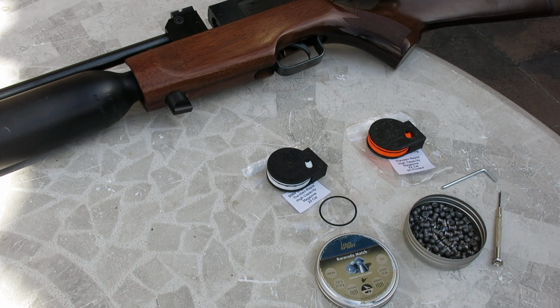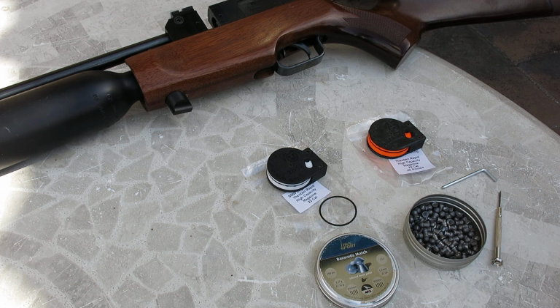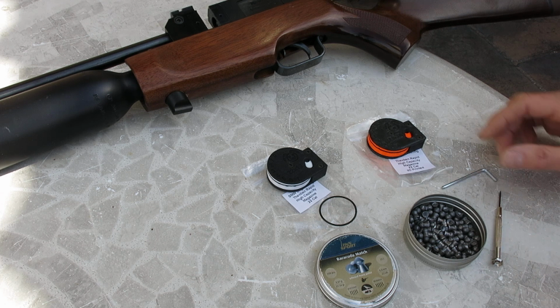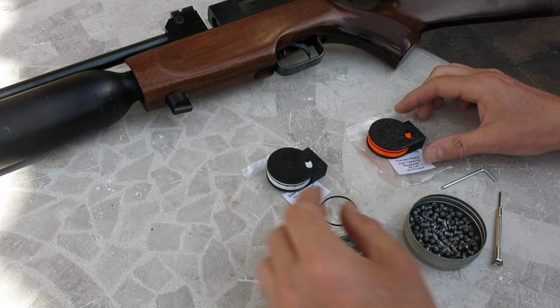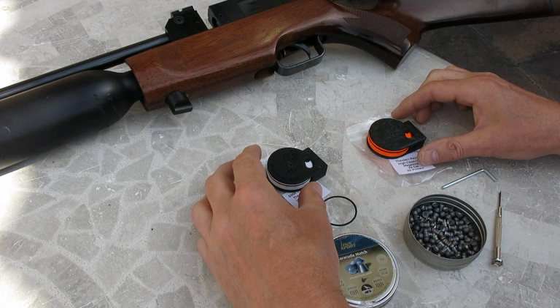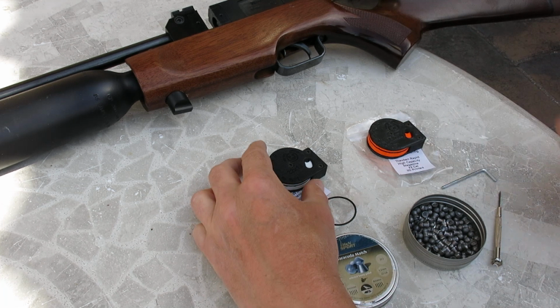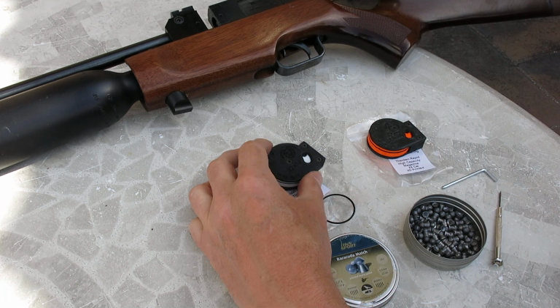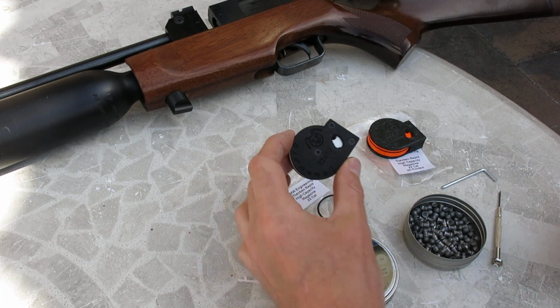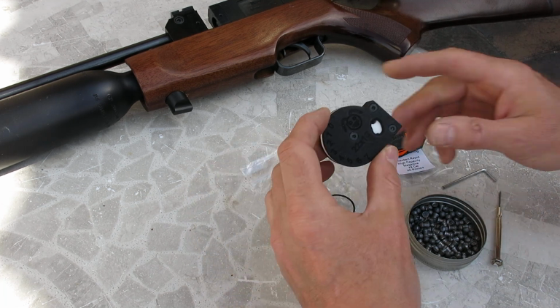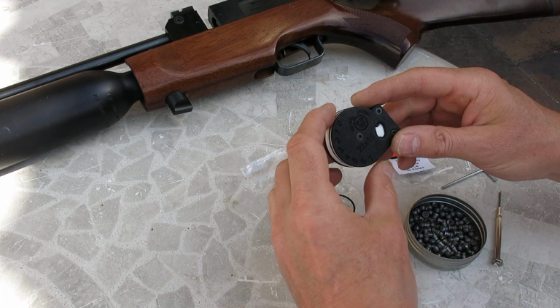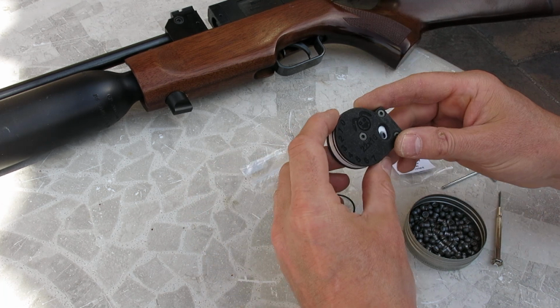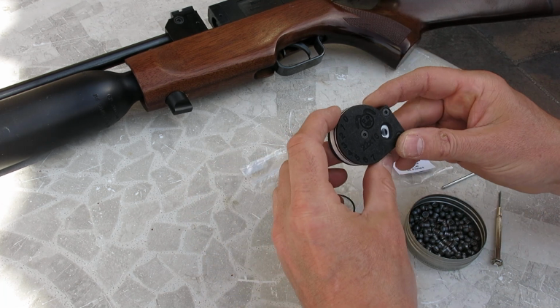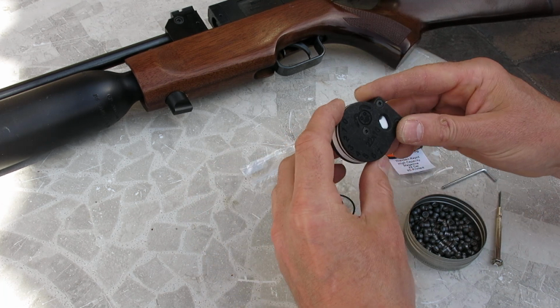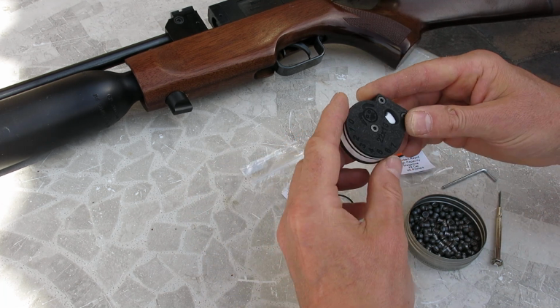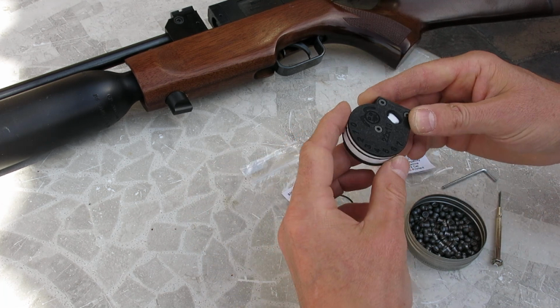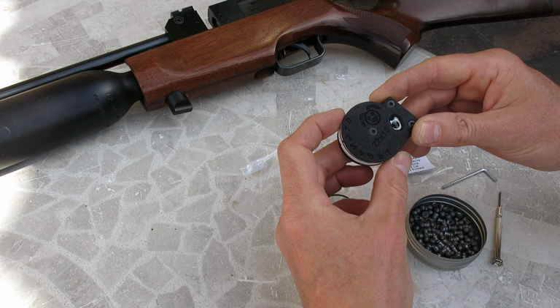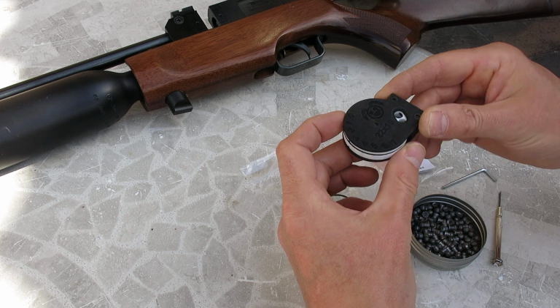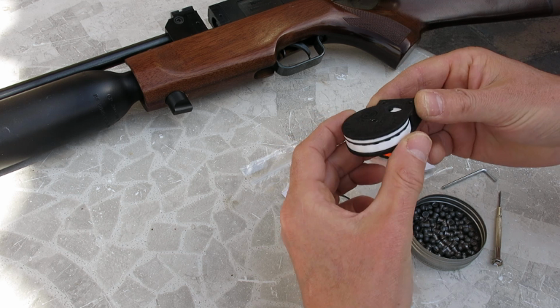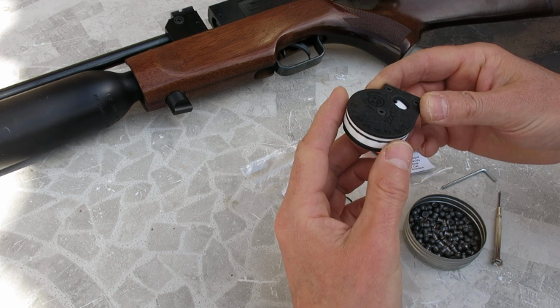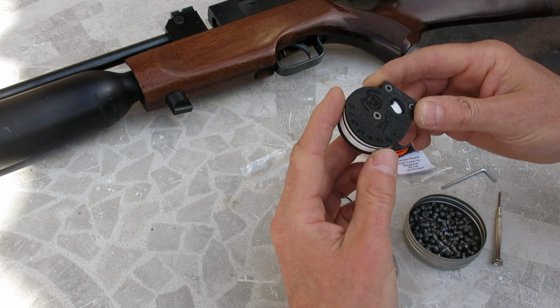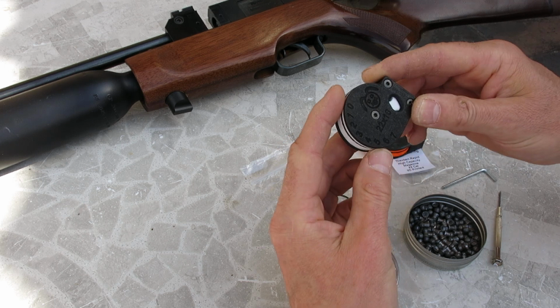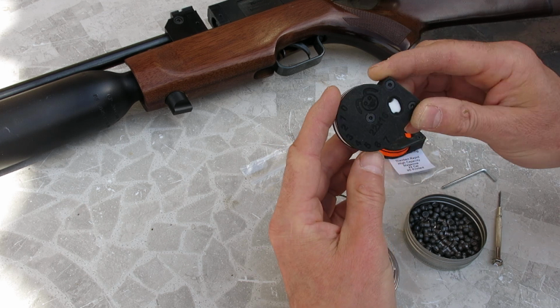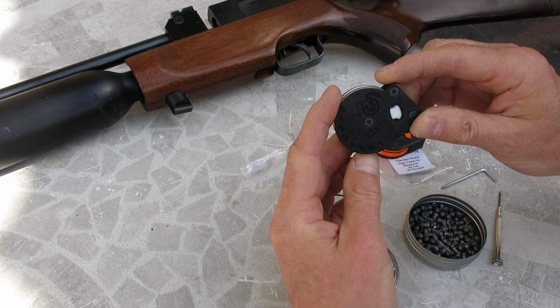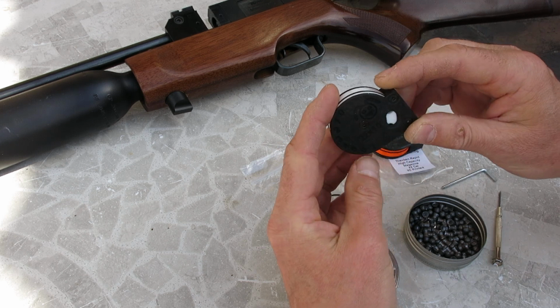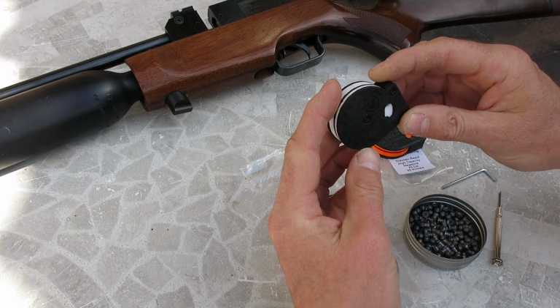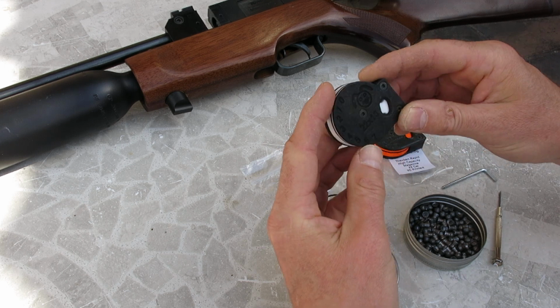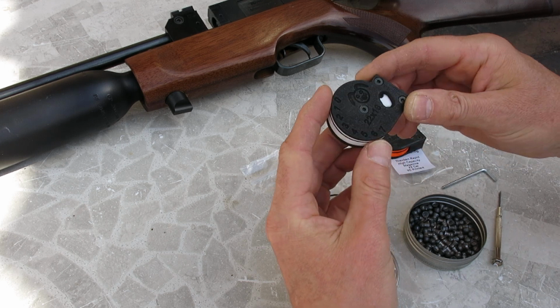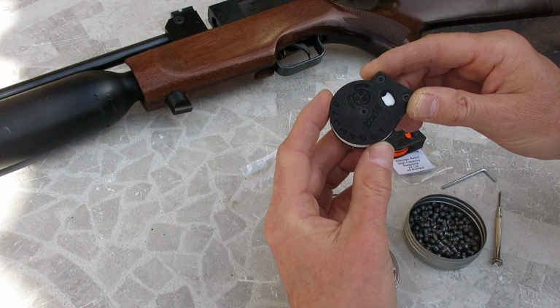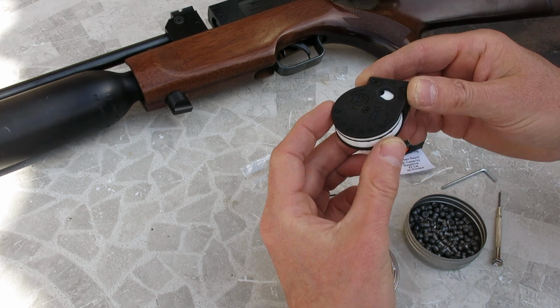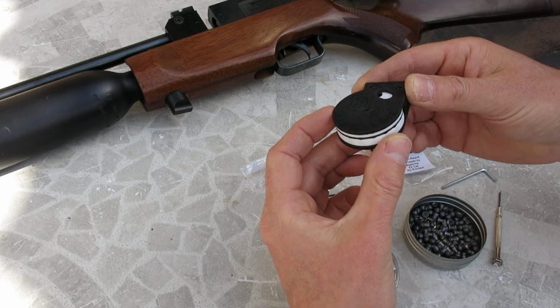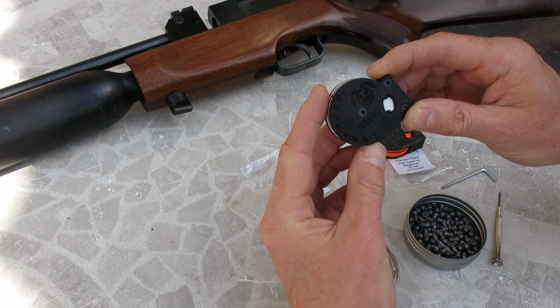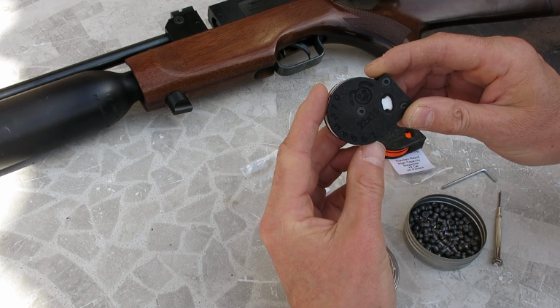The magazine comes in two types. We've got the sintered nylon type, which is made from nylon powder fused together with lasers.